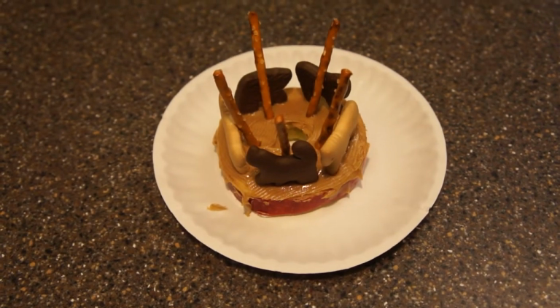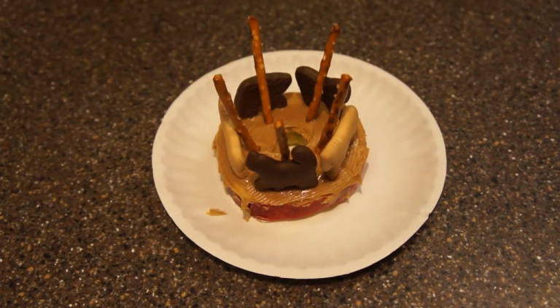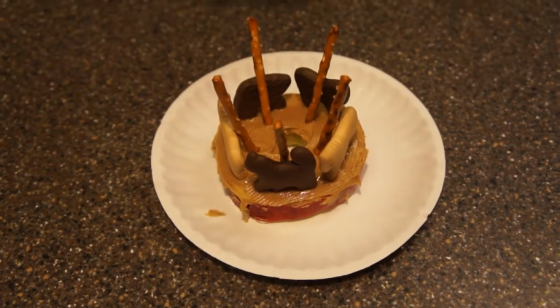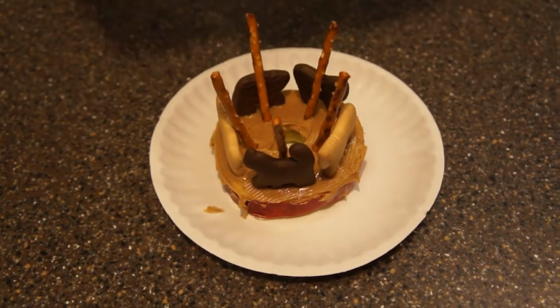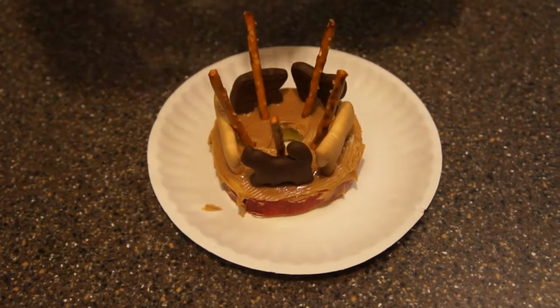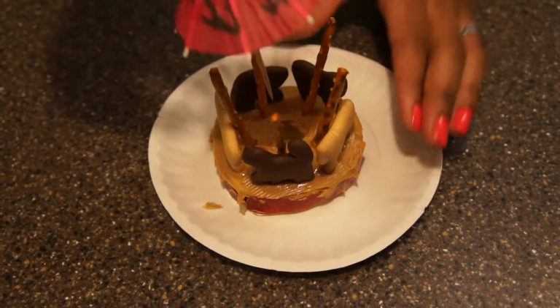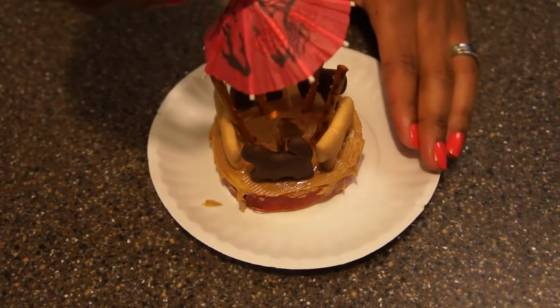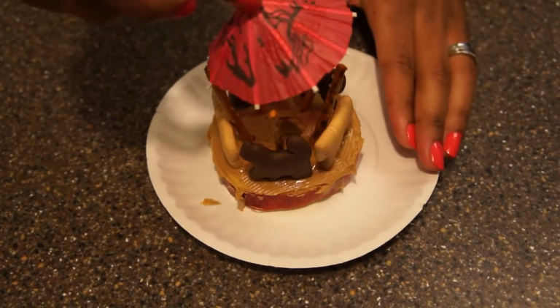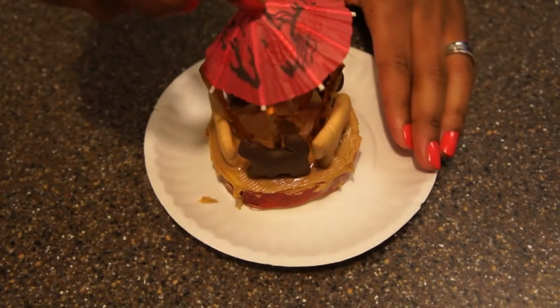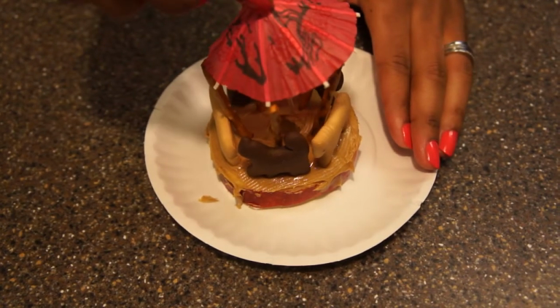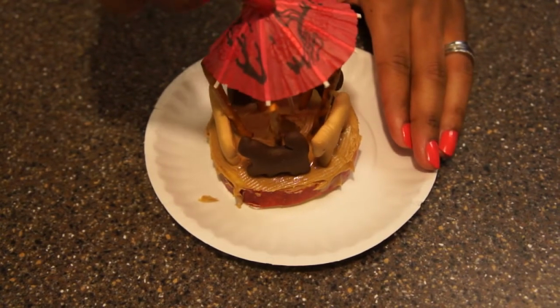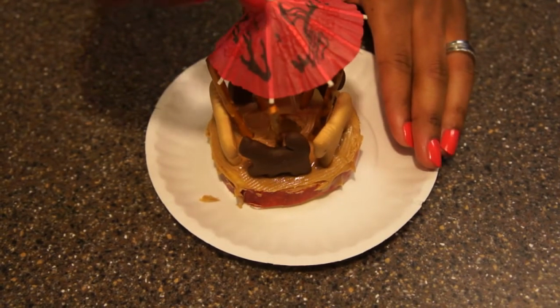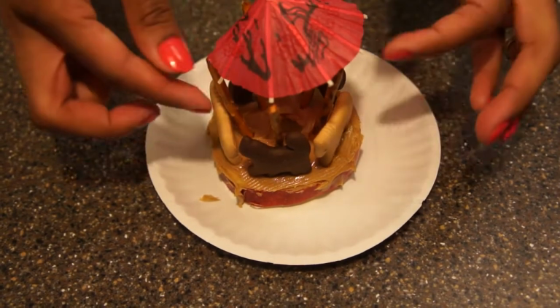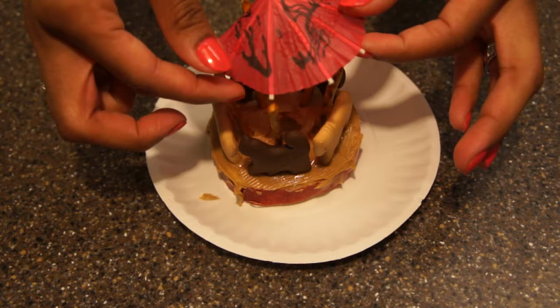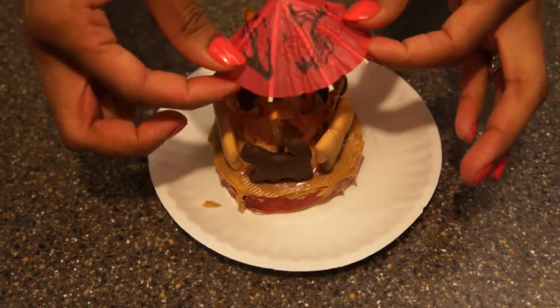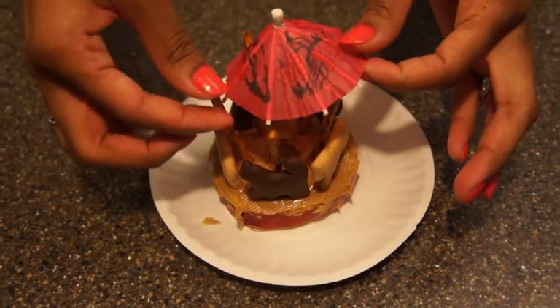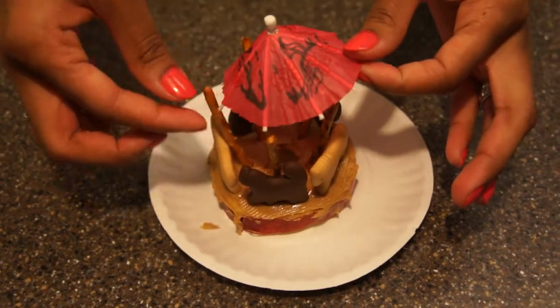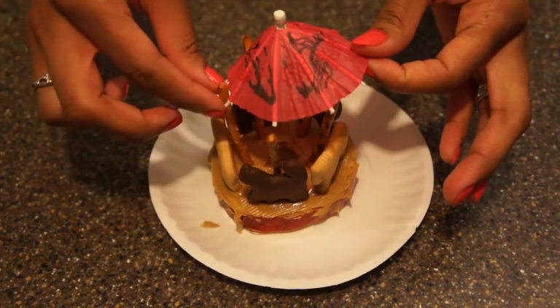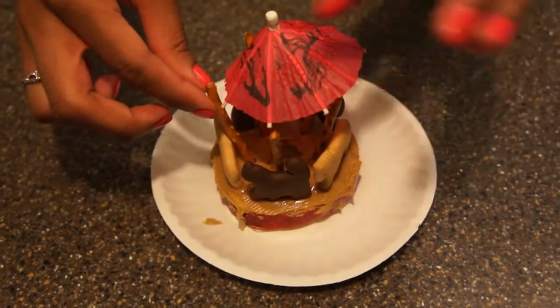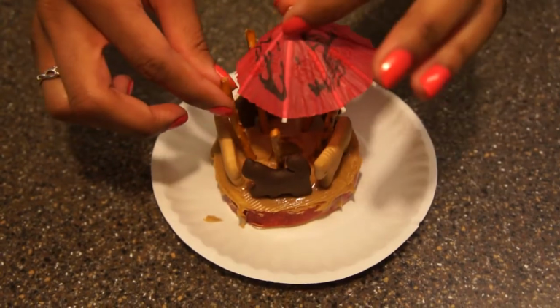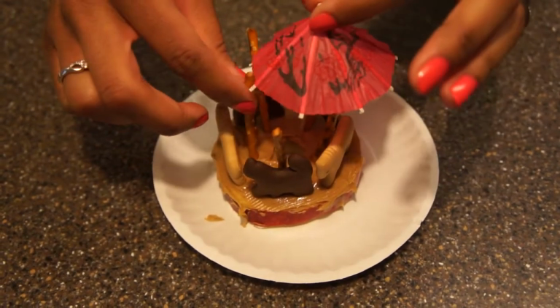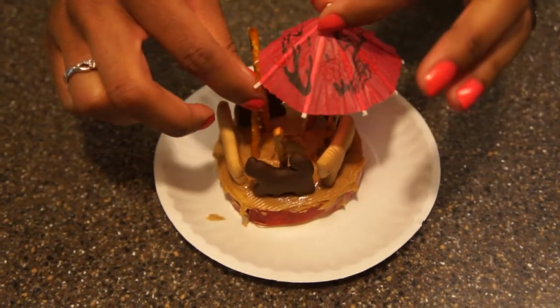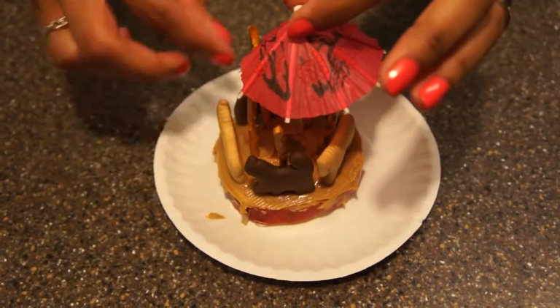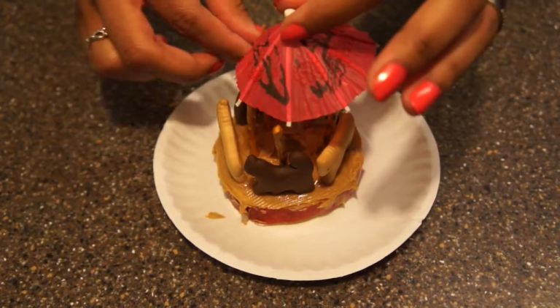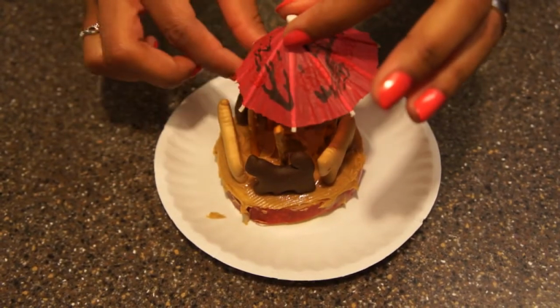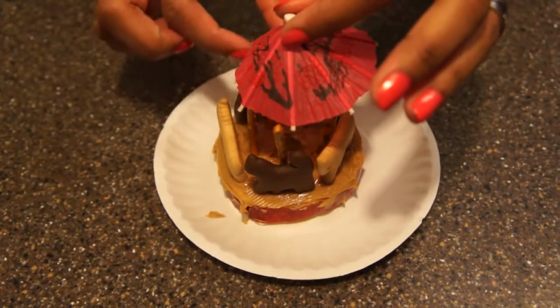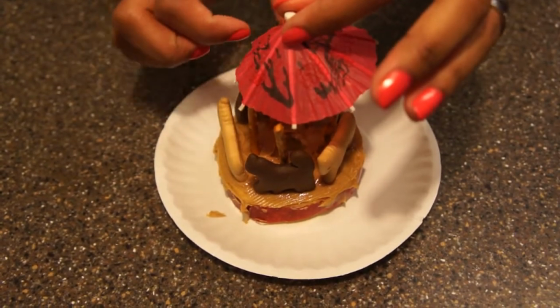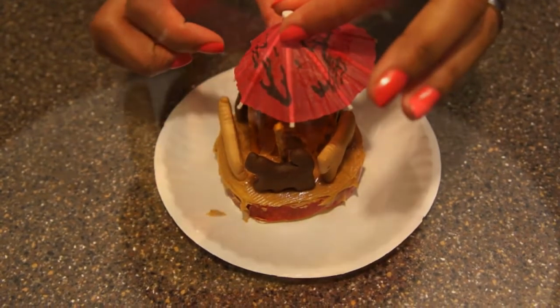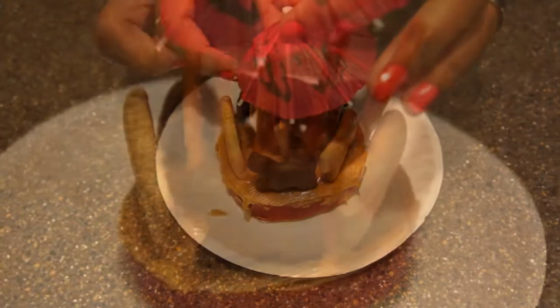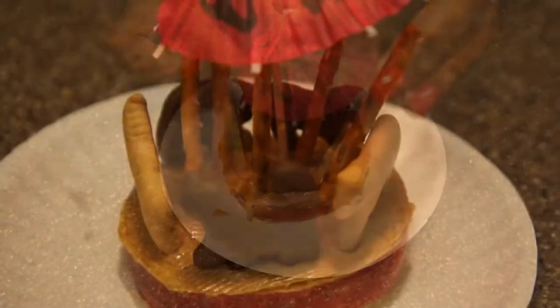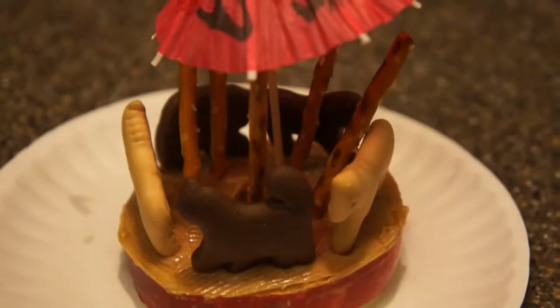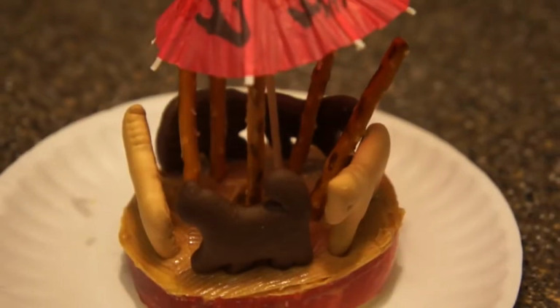For the finishing touch, add an umbrella and enjoy. Have fun!